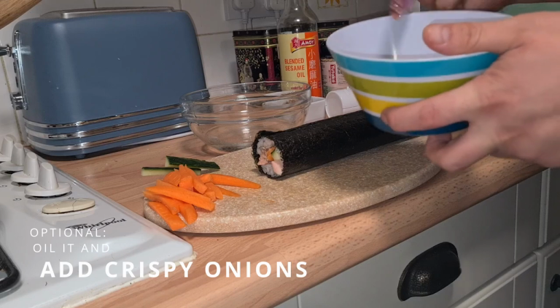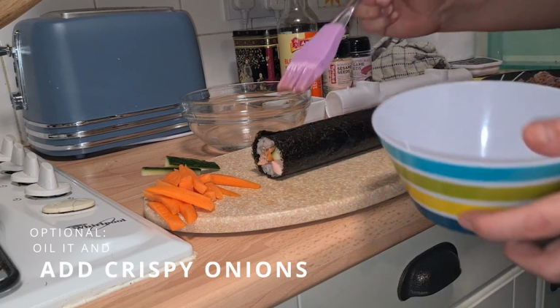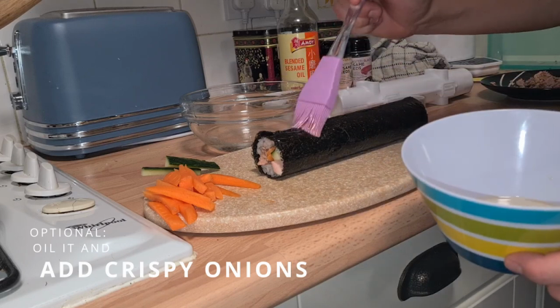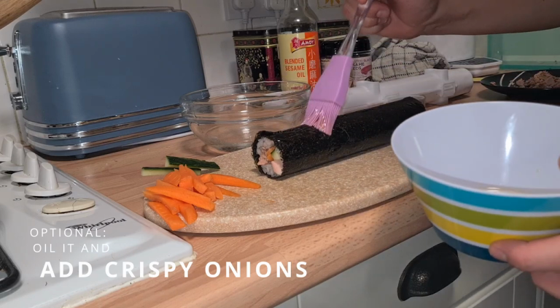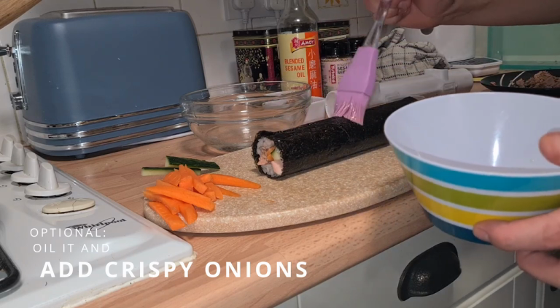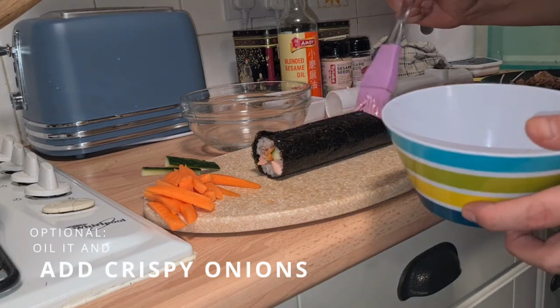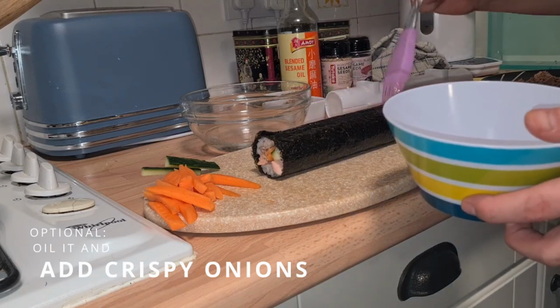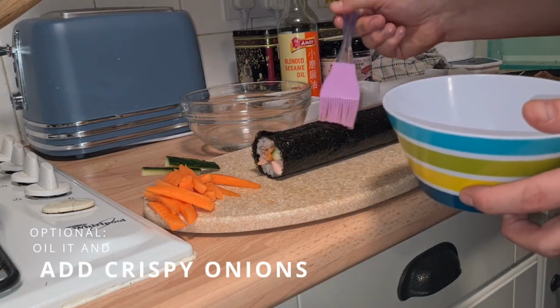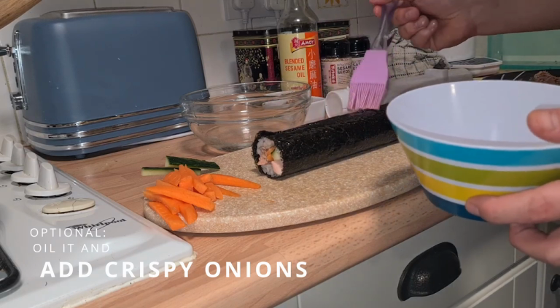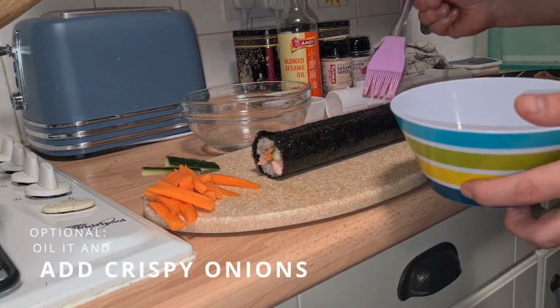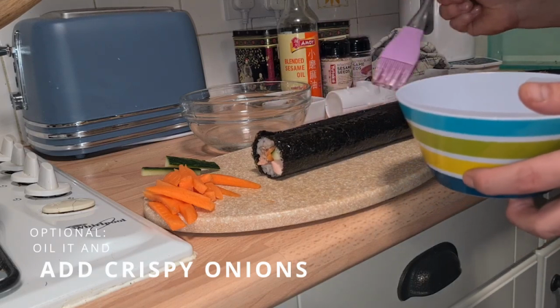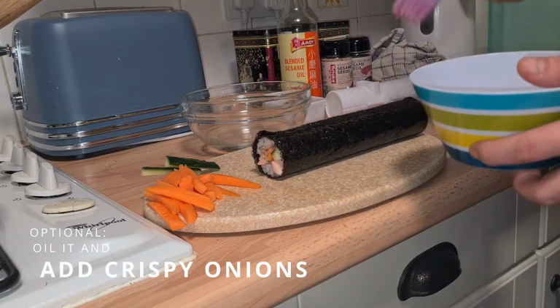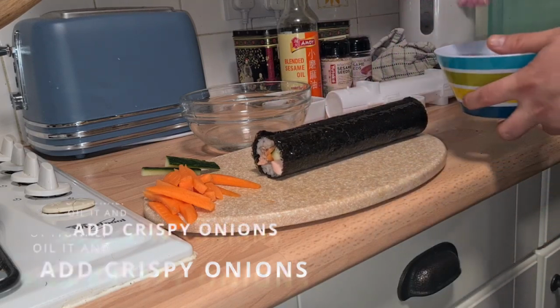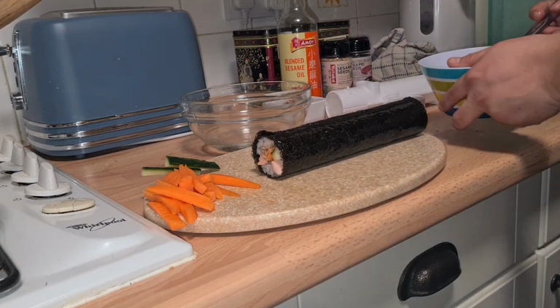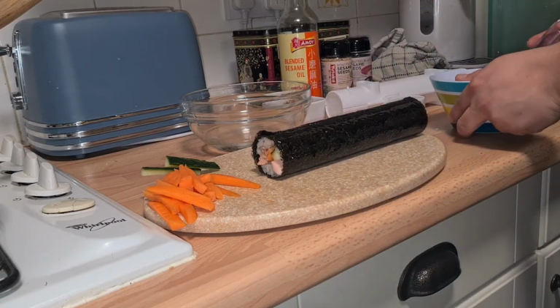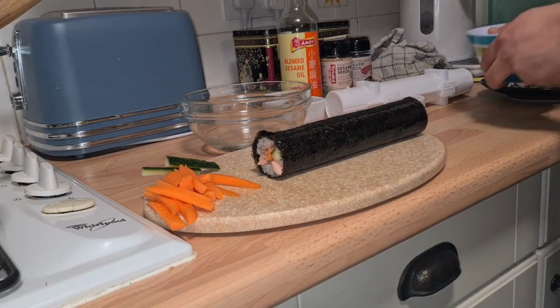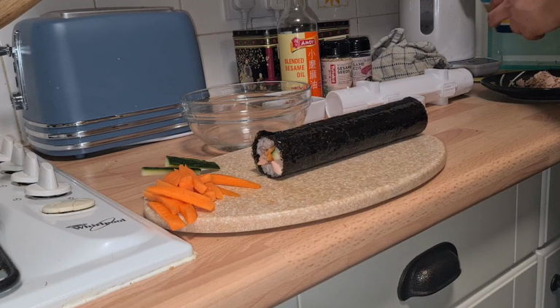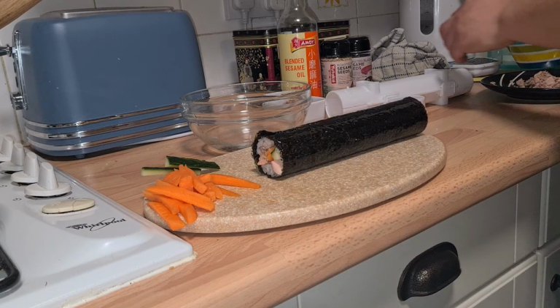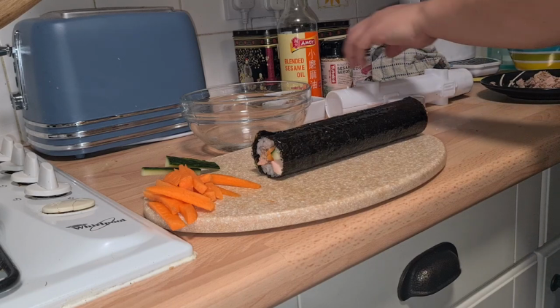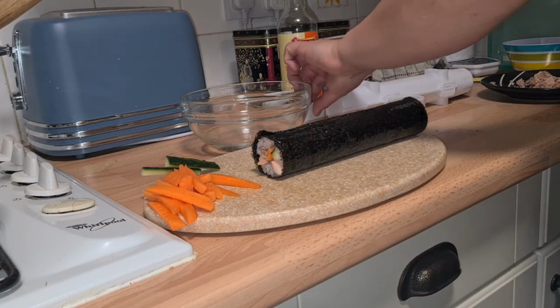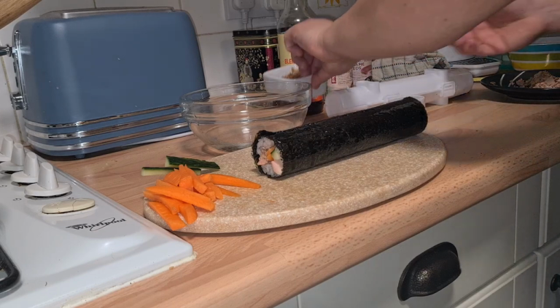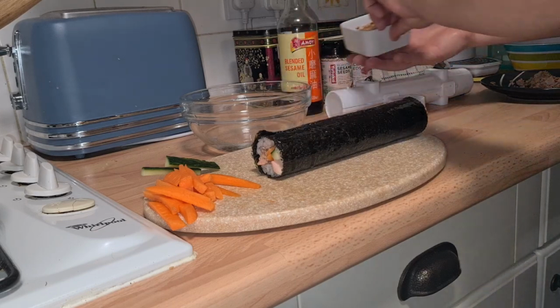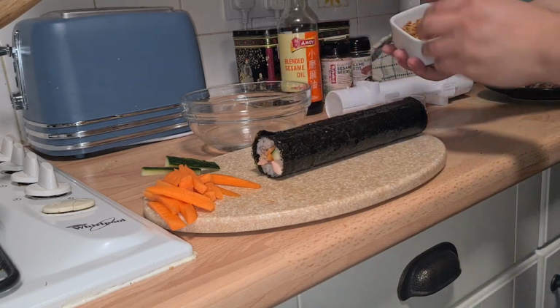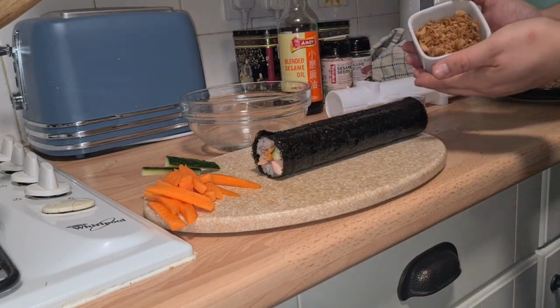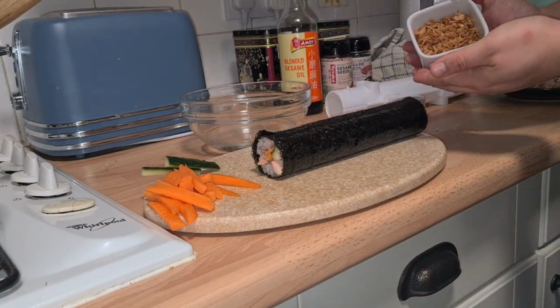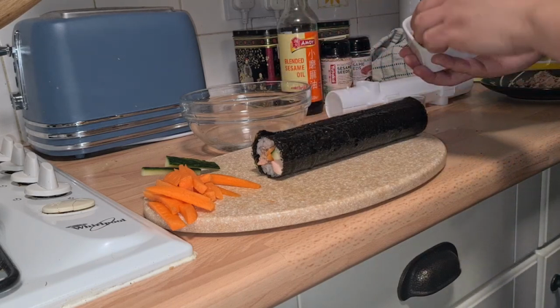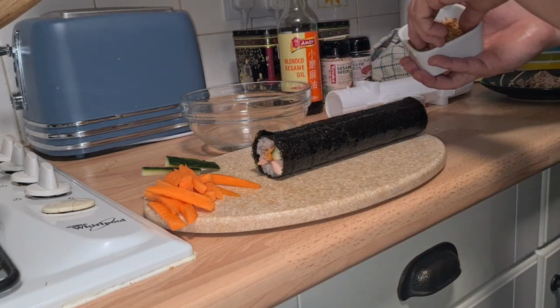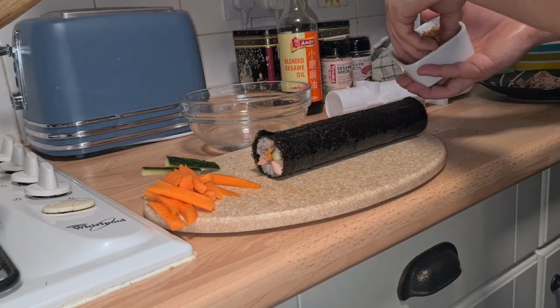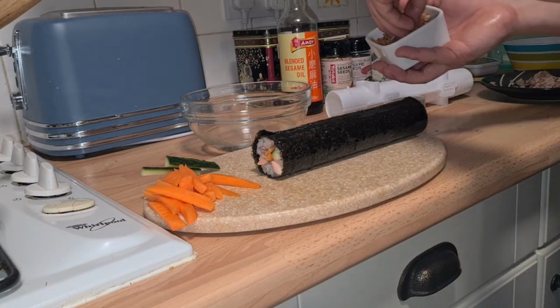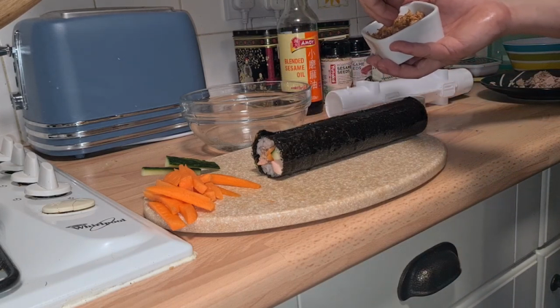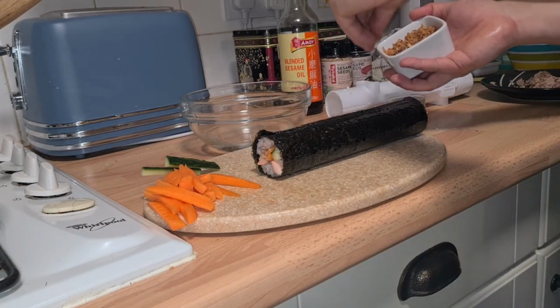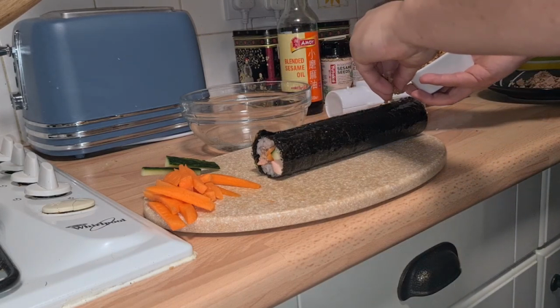Add a little bit of oil and crispy onions to the top of the sushi roll. This is completely optional and only adds some extra flavour.